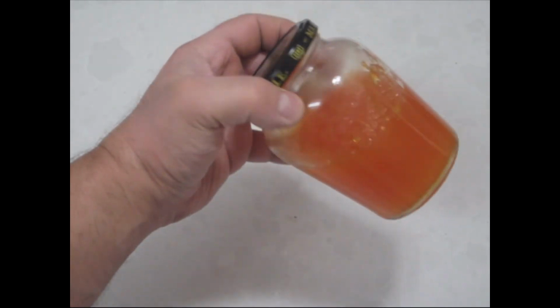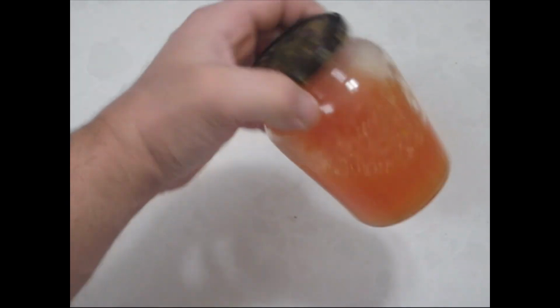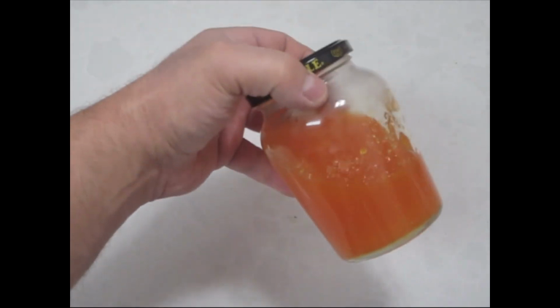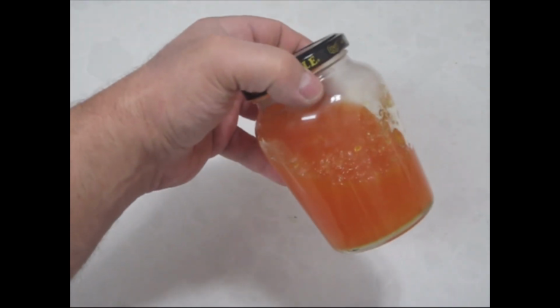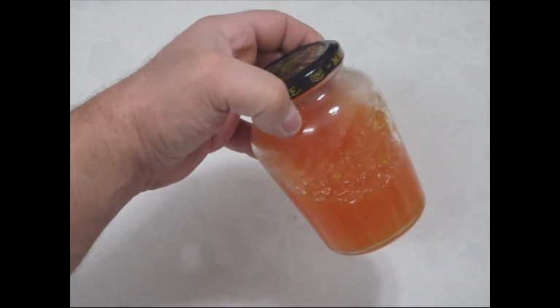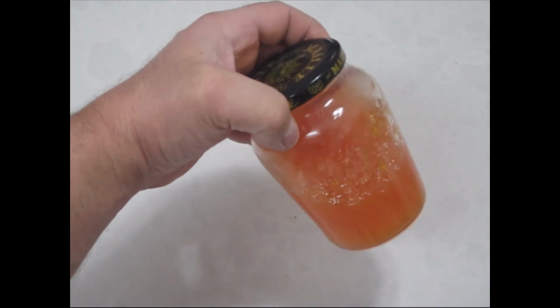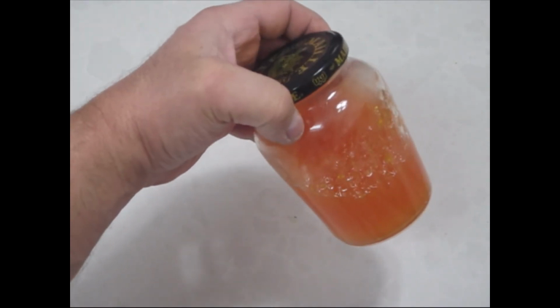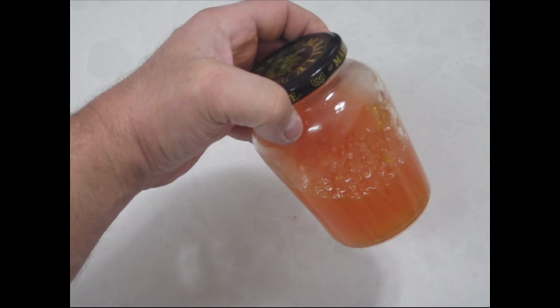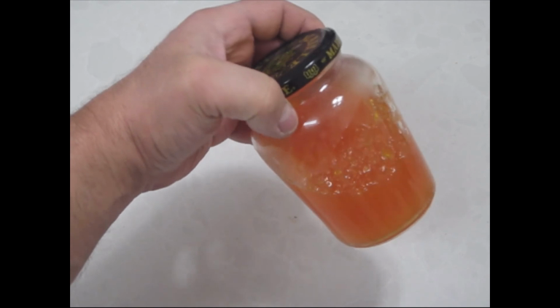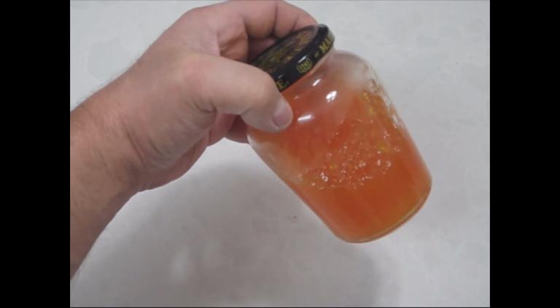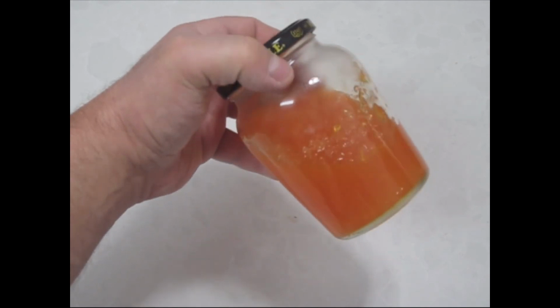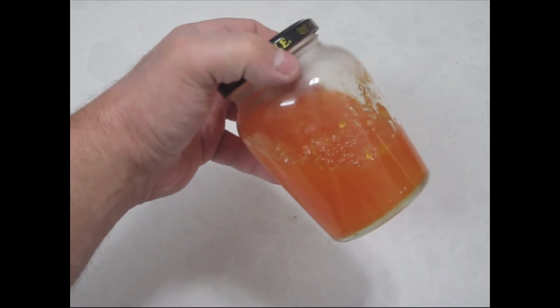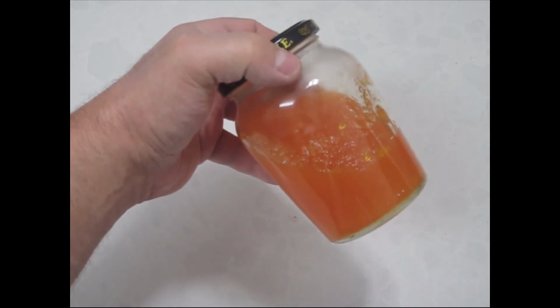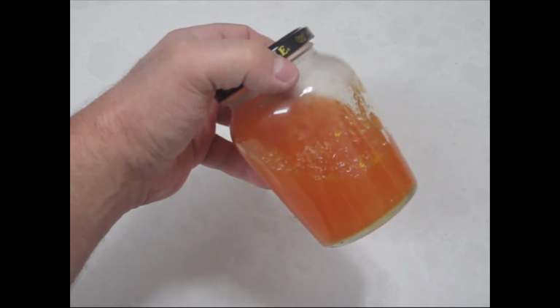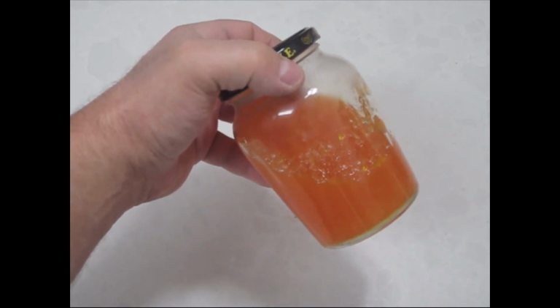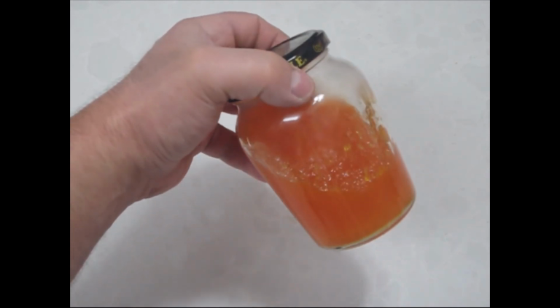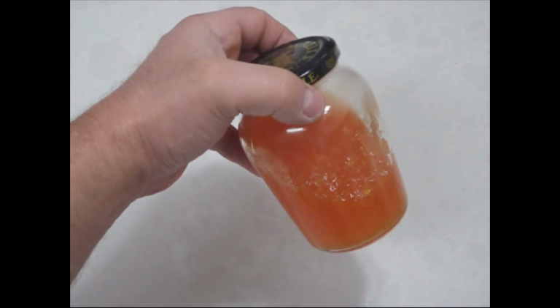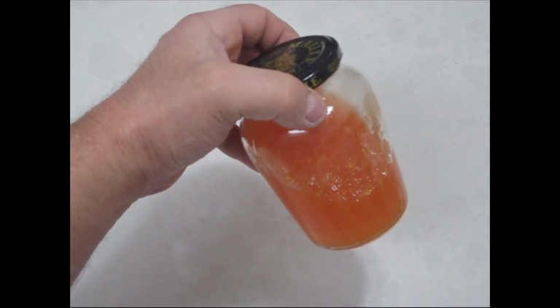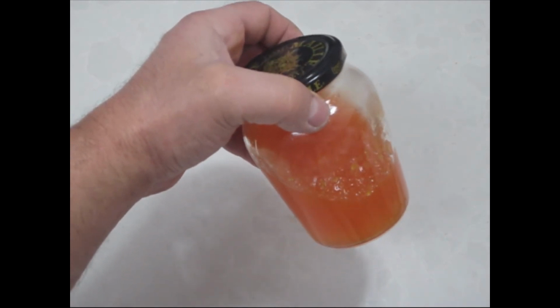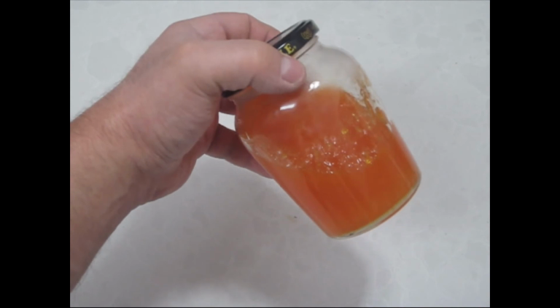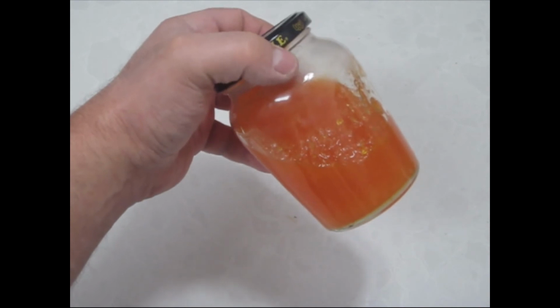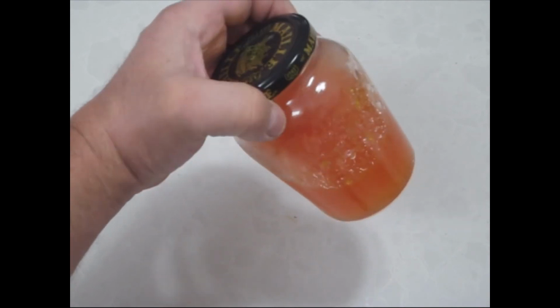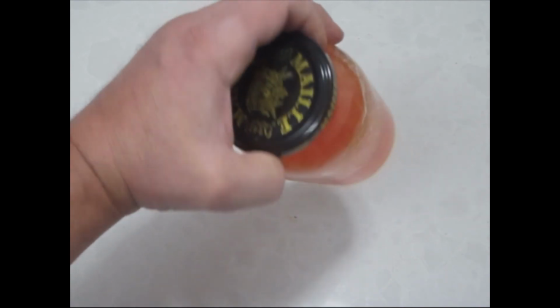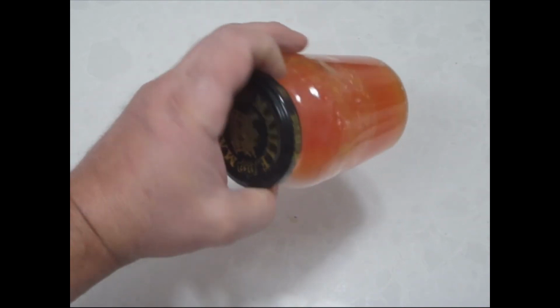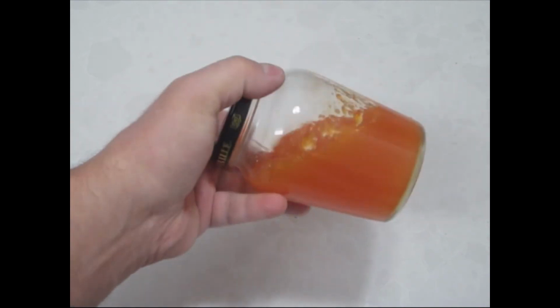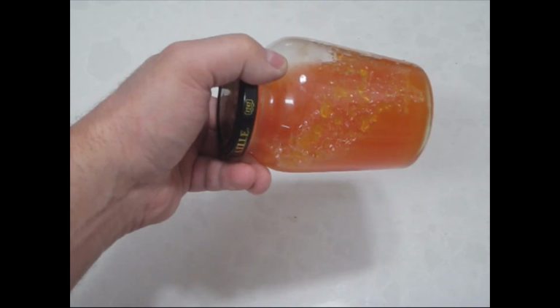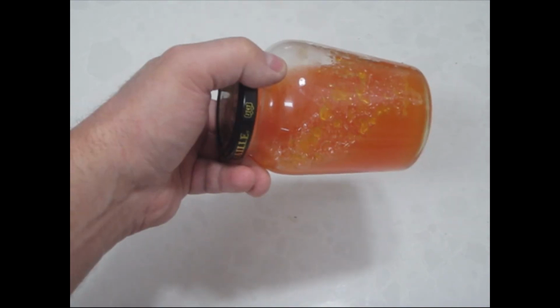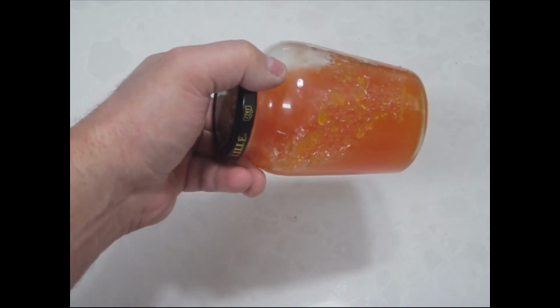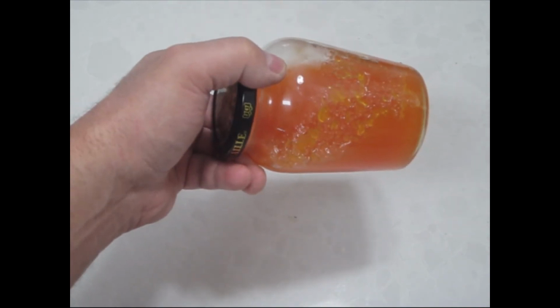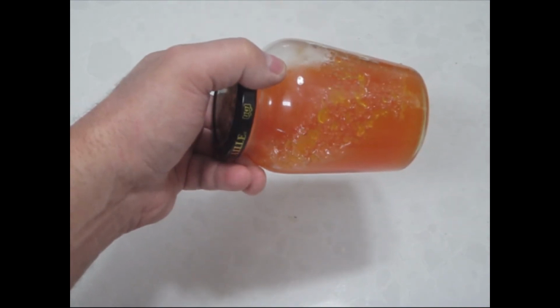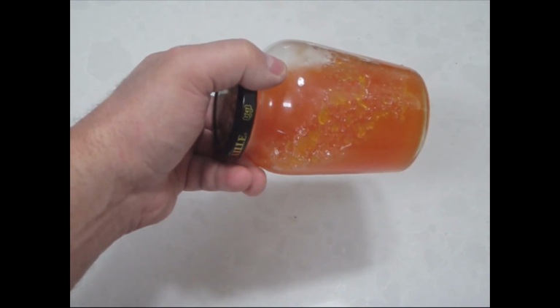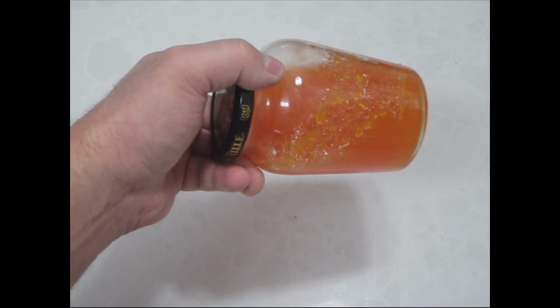This is a mayonnaise jar, by the way, so you don't have to use just jam jars — any jar would do, as long as you don't pour super hot liquid into it. I hope you enjoyed it. Thanks for watching. Have a sweet day.